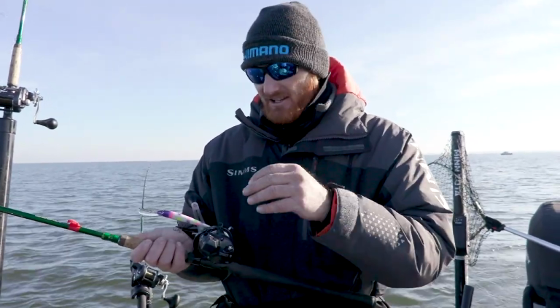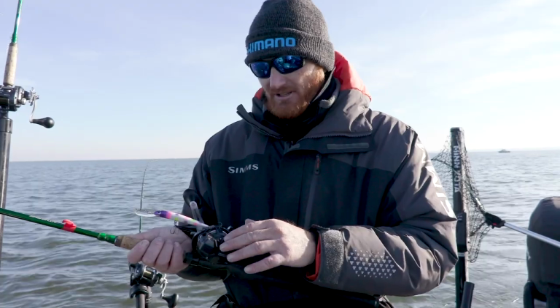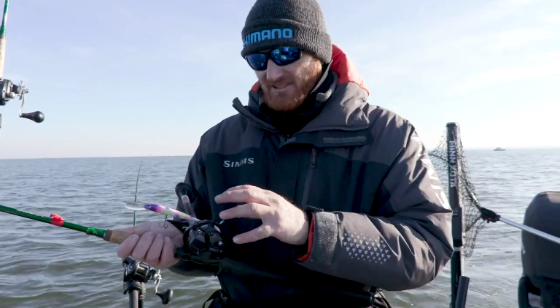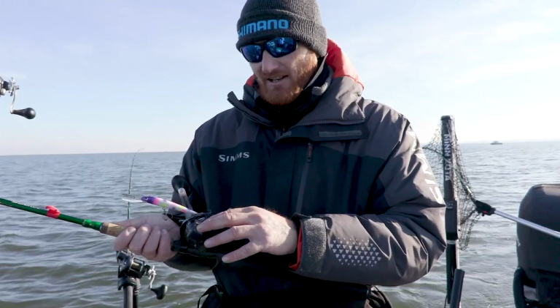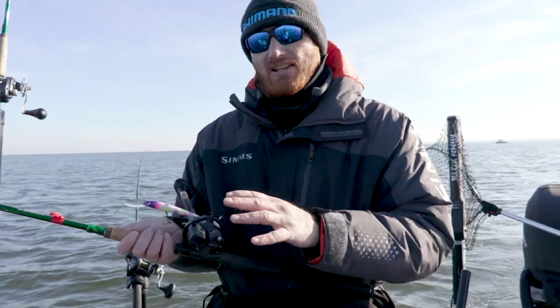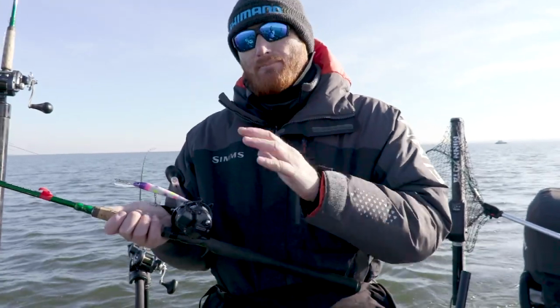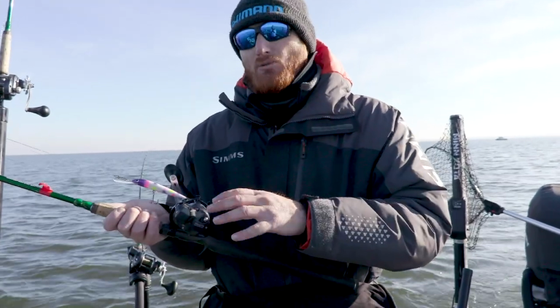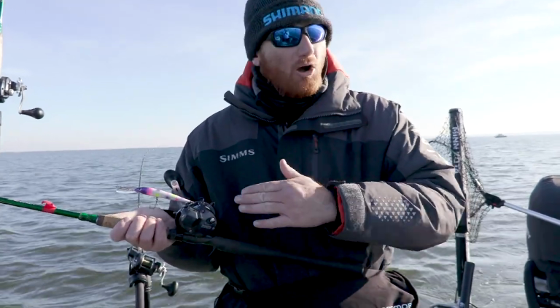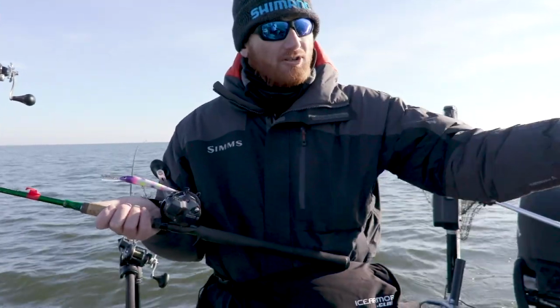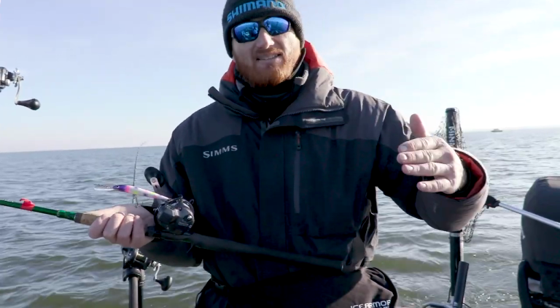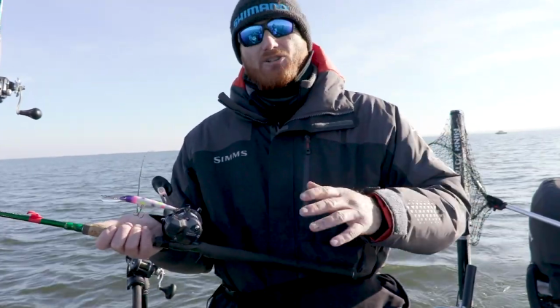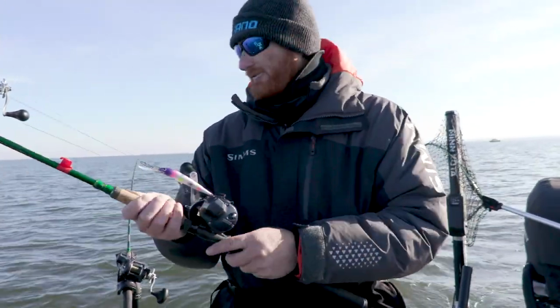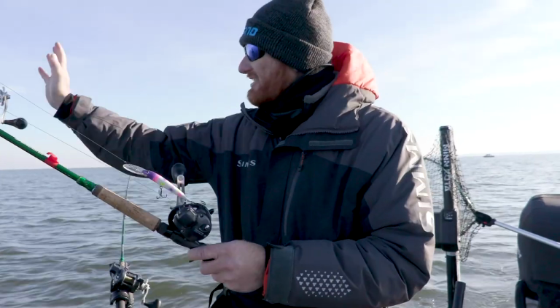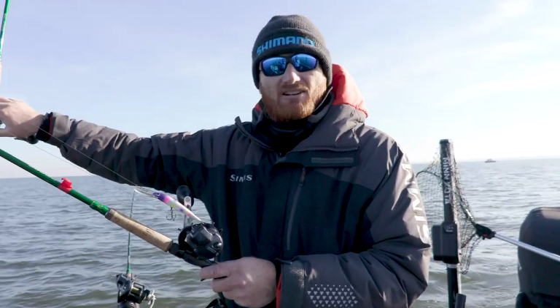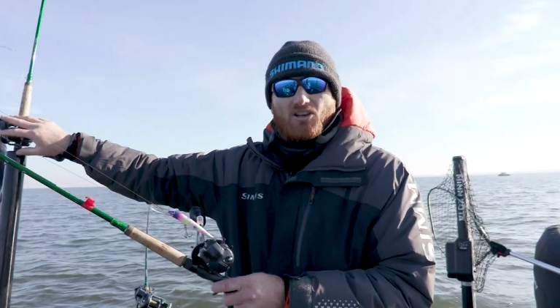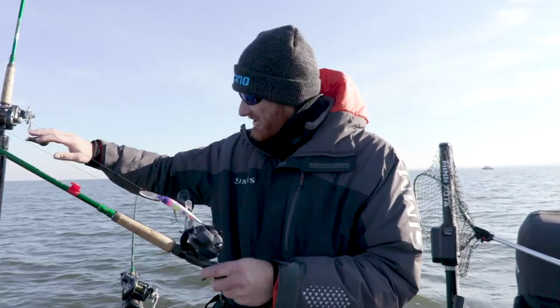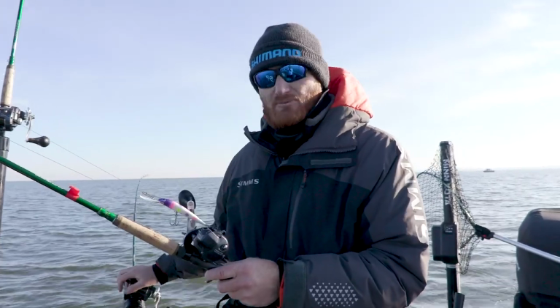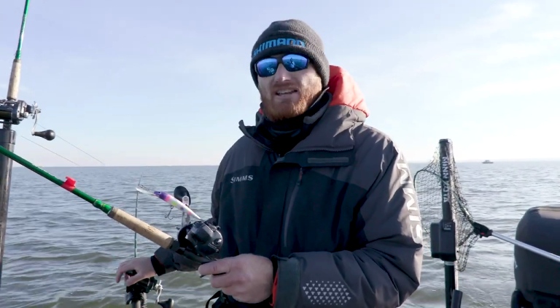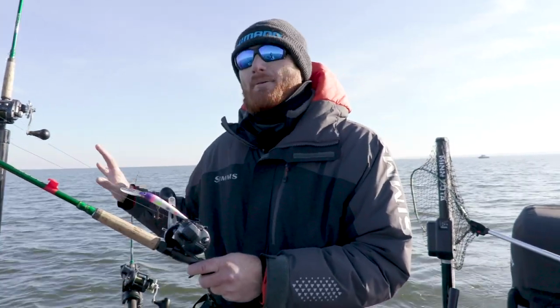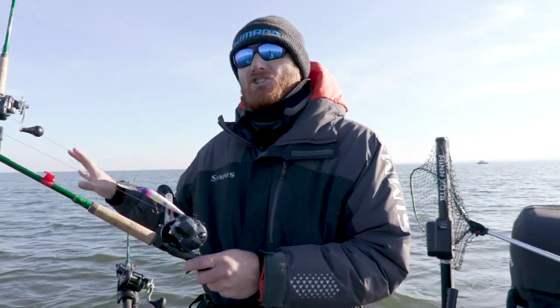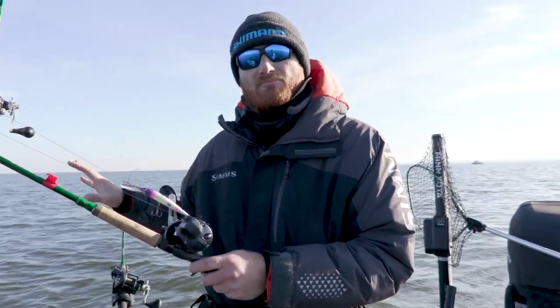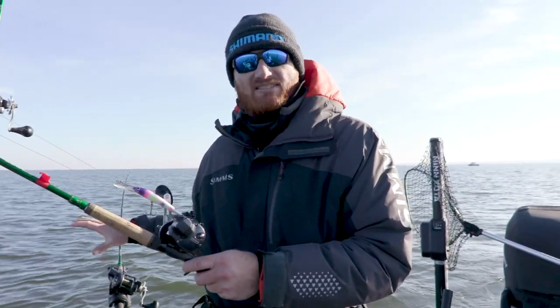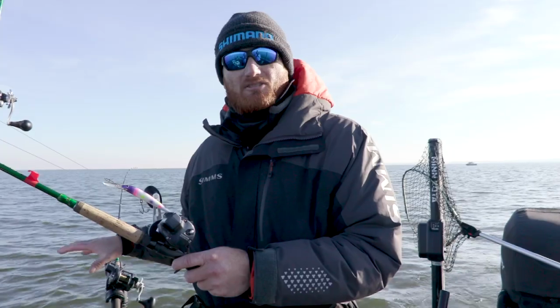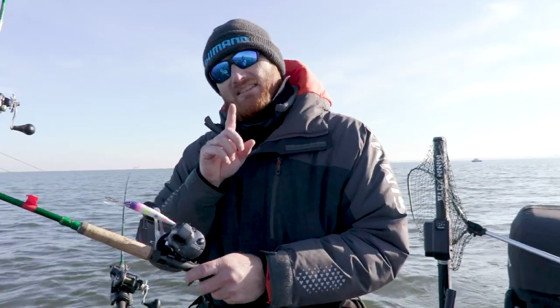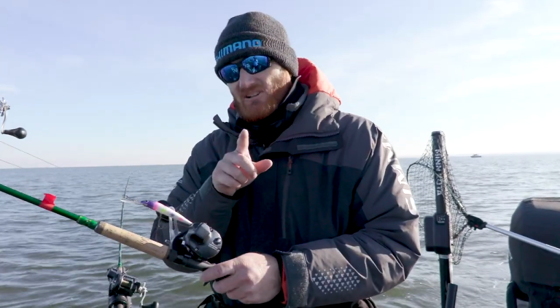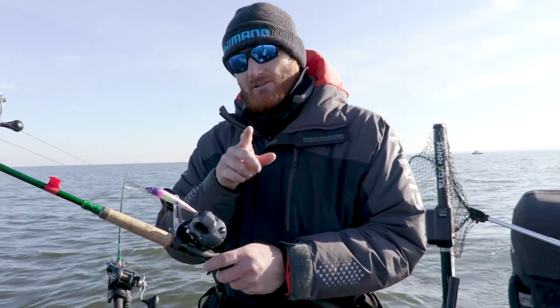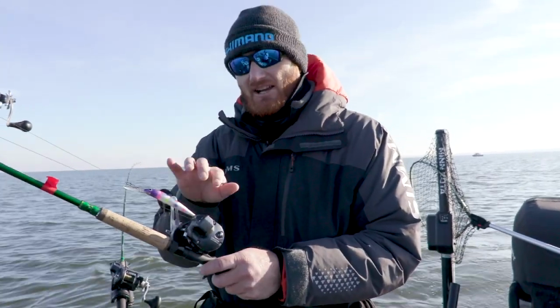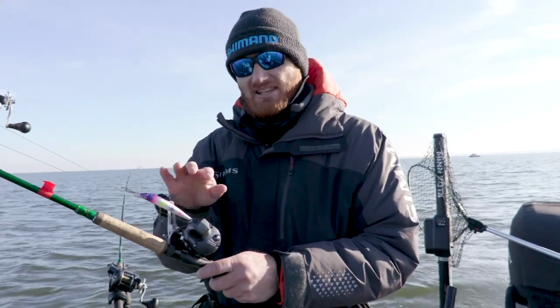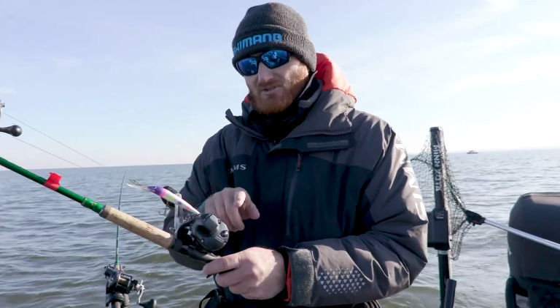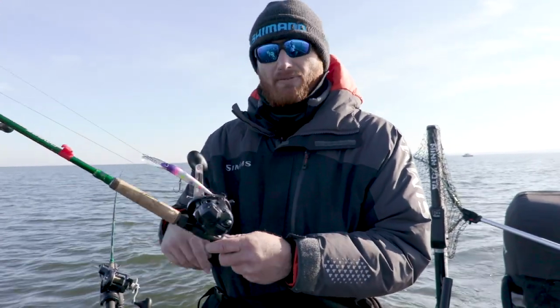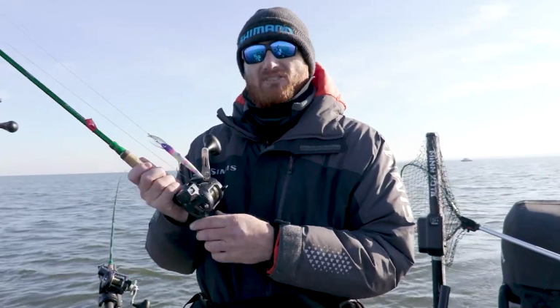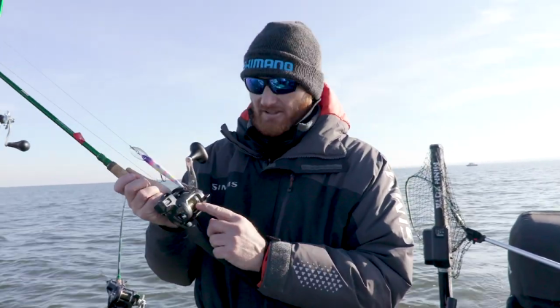I've got all kinds of videos showing exactly how to do that. Make note: if you walk all your different rods out and make sure — because if you've got this rod here that's just going crazy, I bet if you check them, the one that's not catching fish is a different line counter actual length because you have a different amount of line on there.